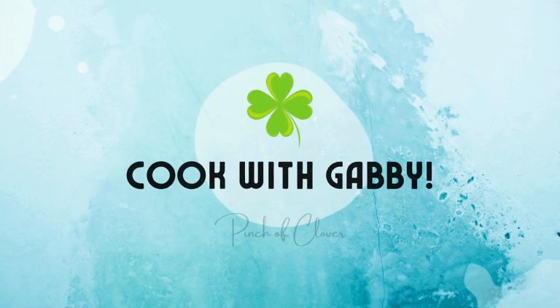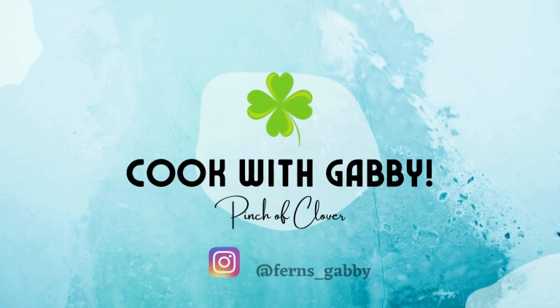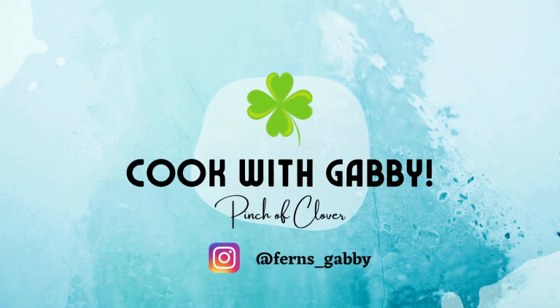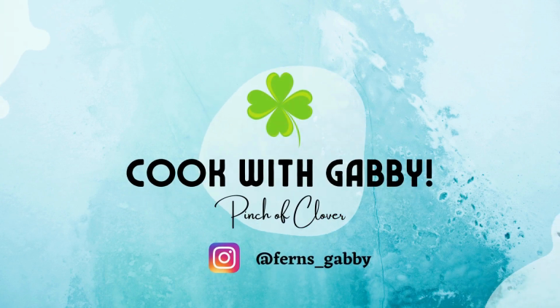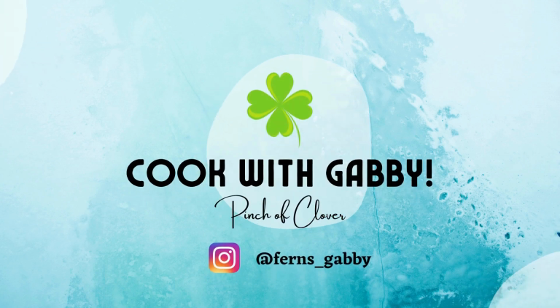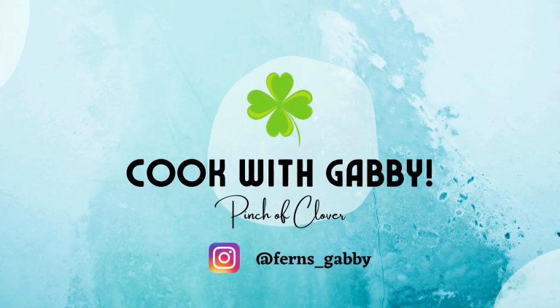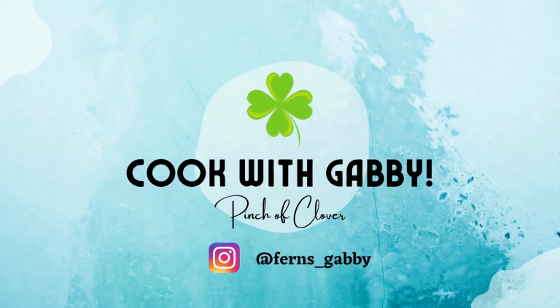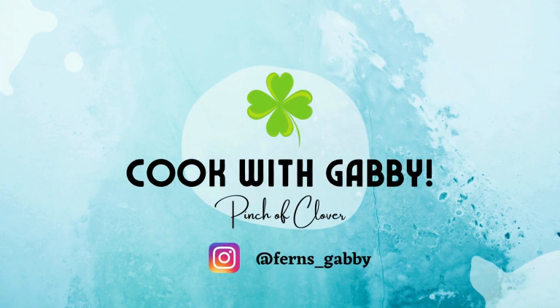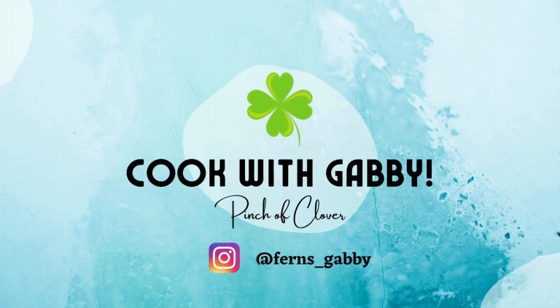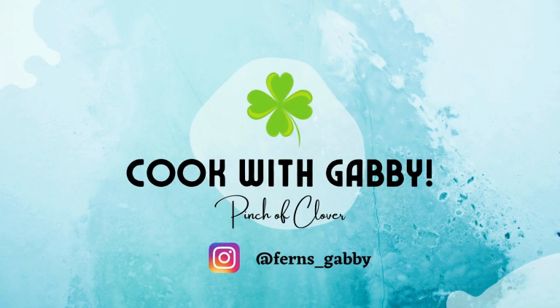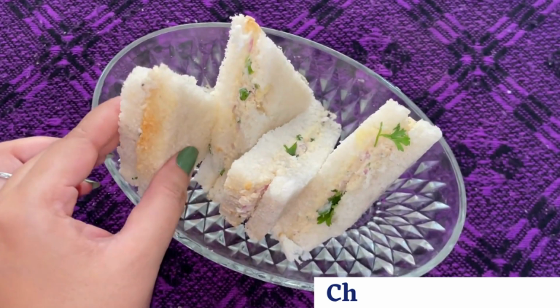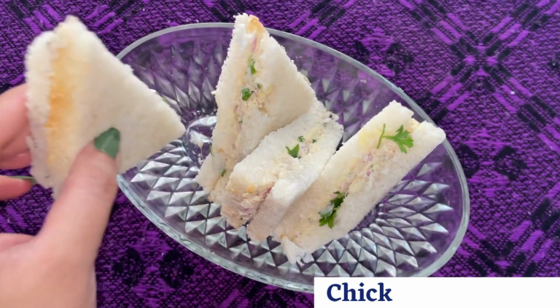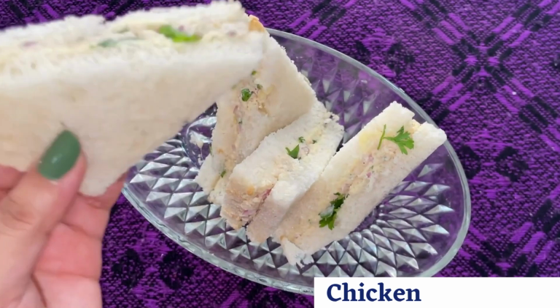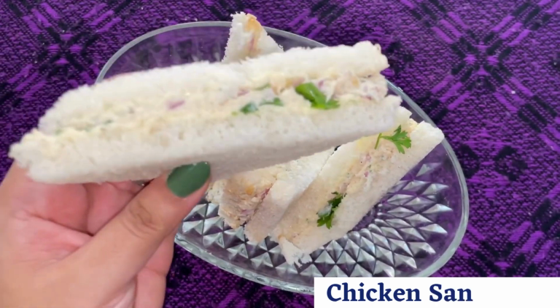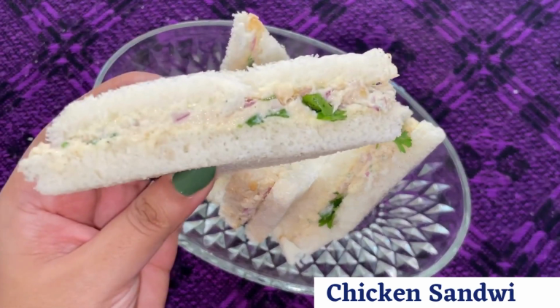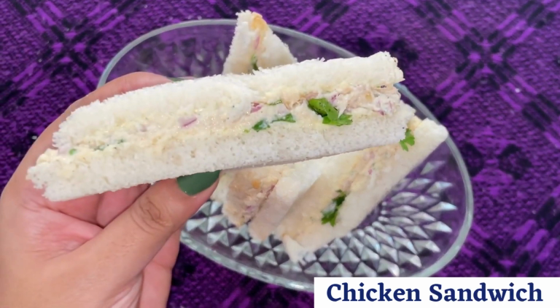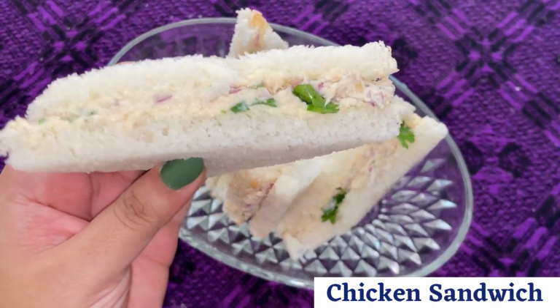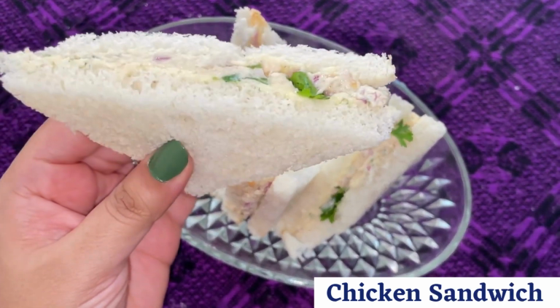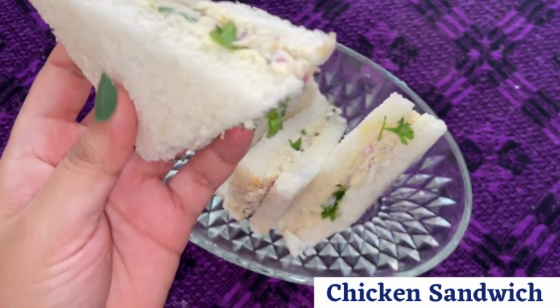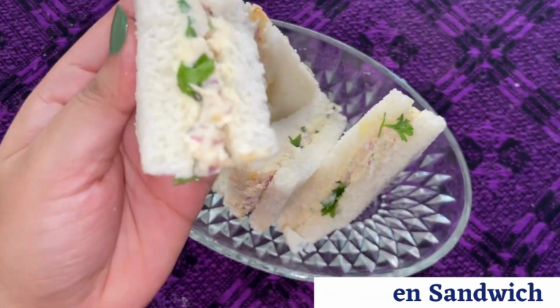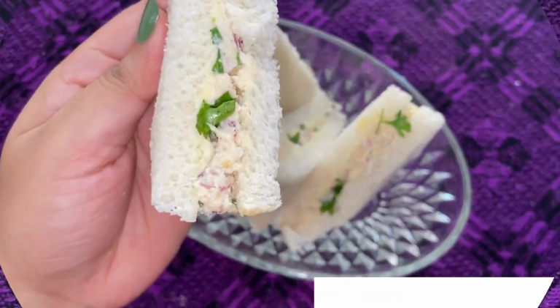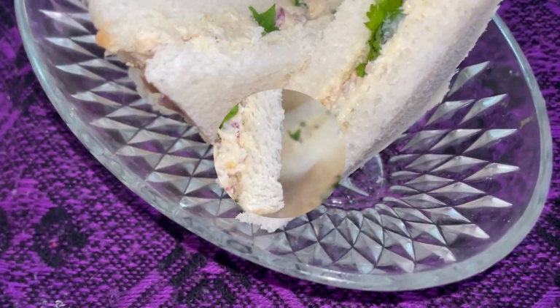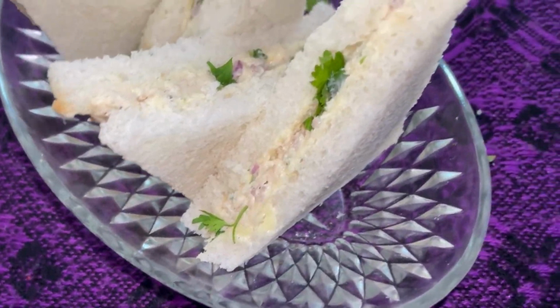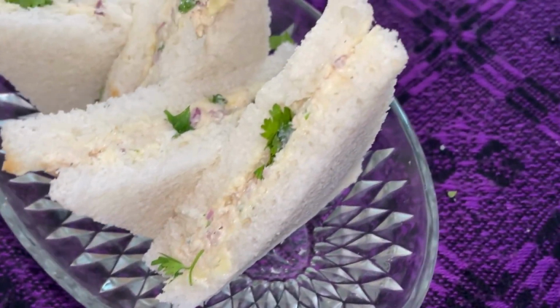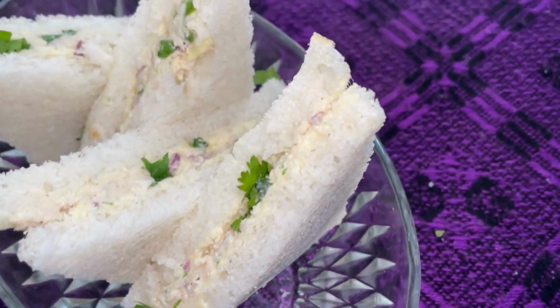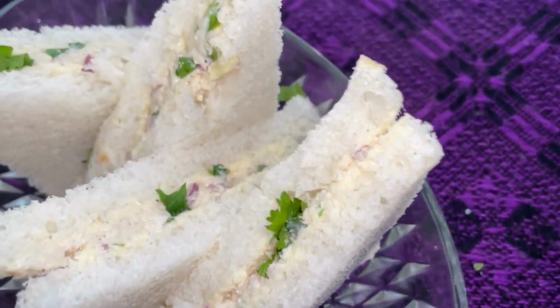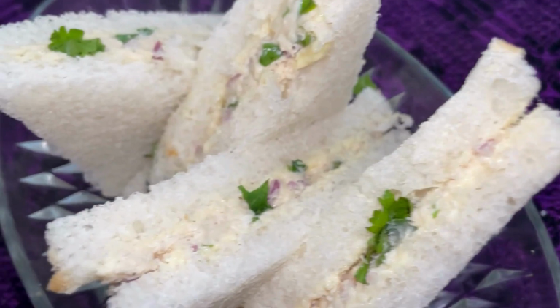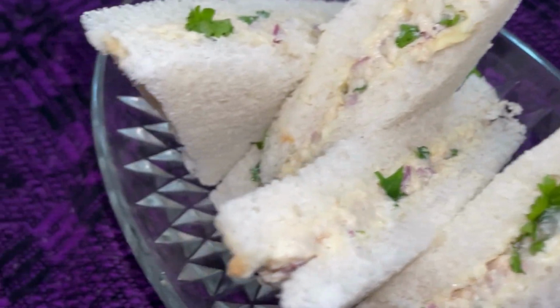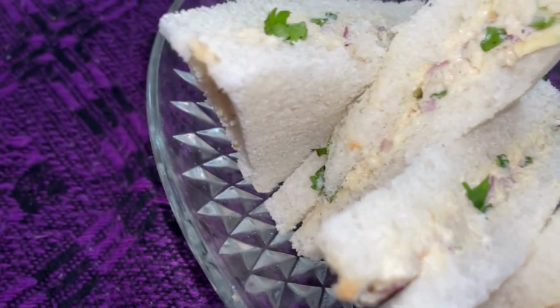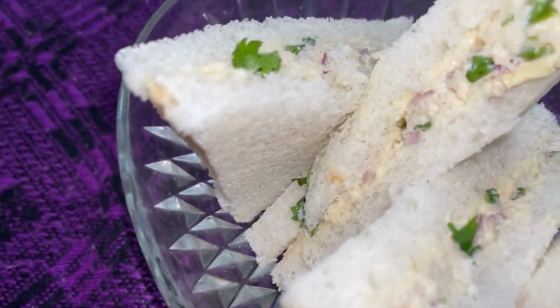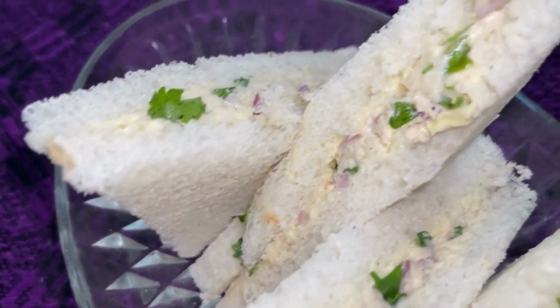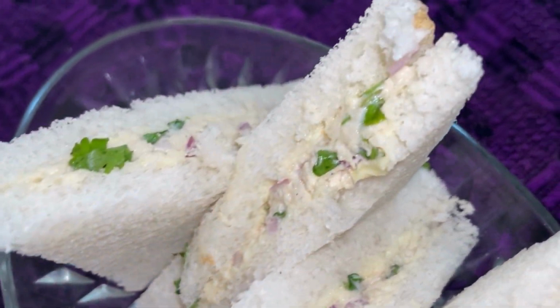Hi guys, welcome to my channel. I am a sandwich person and this chicken paste for chicken sandwiches is the easiest and definitely a must try. Let's make this at home today. Let's get started.